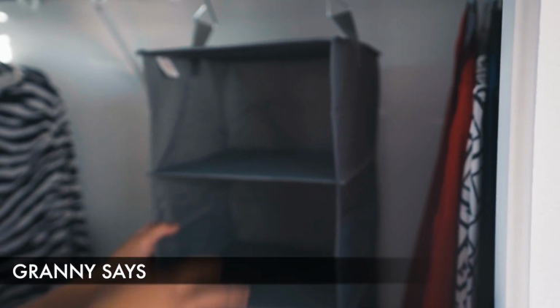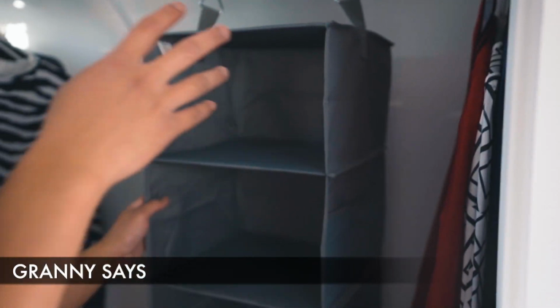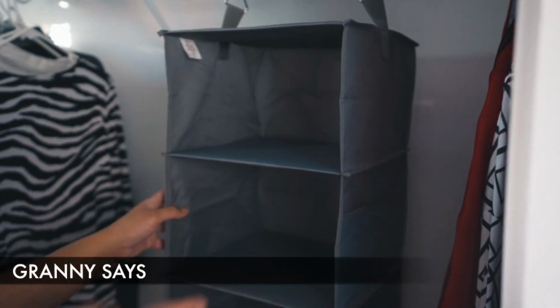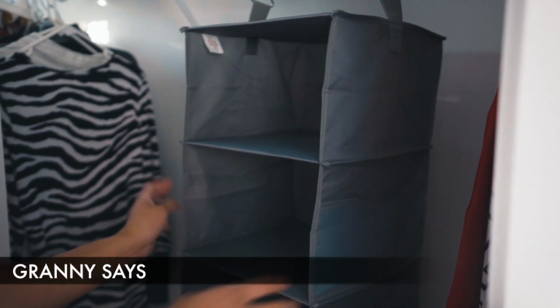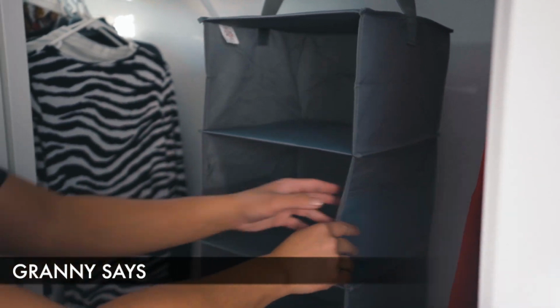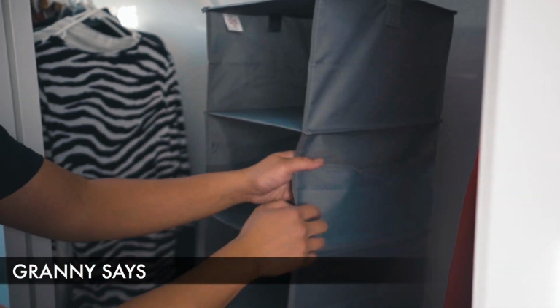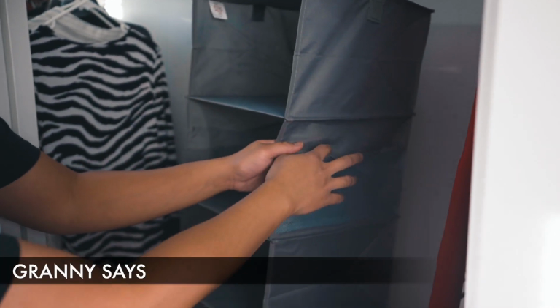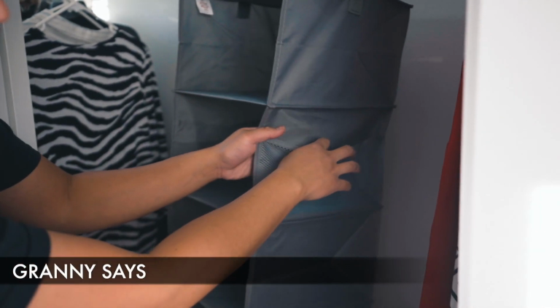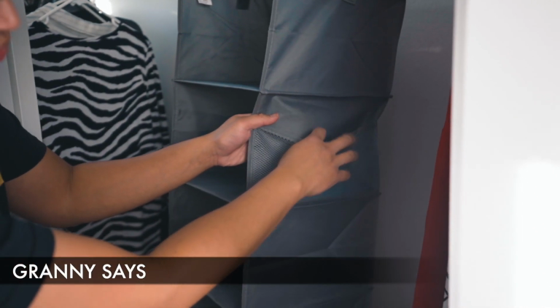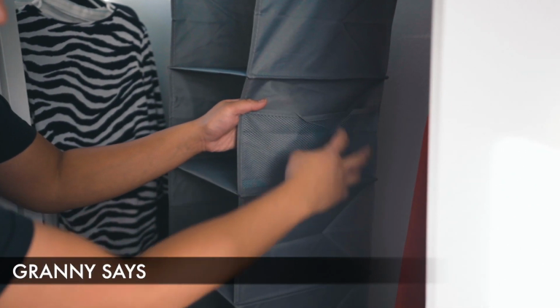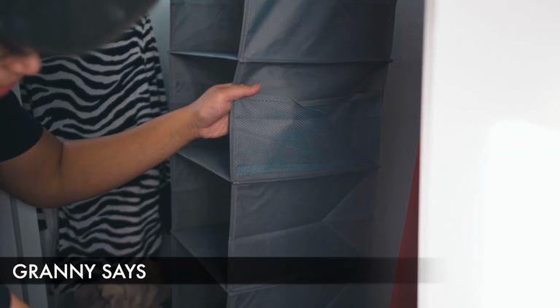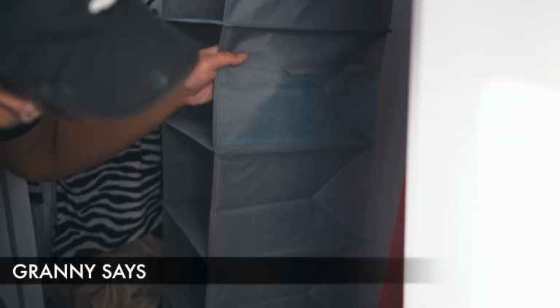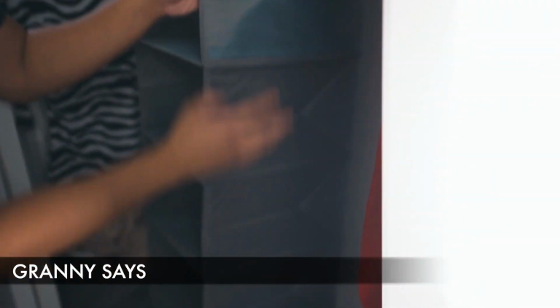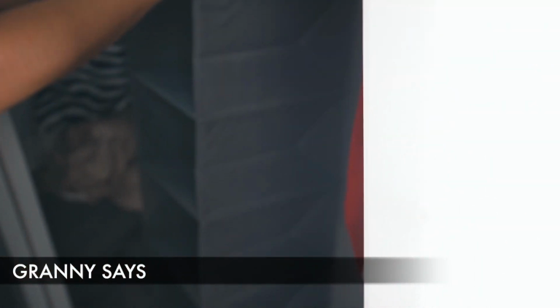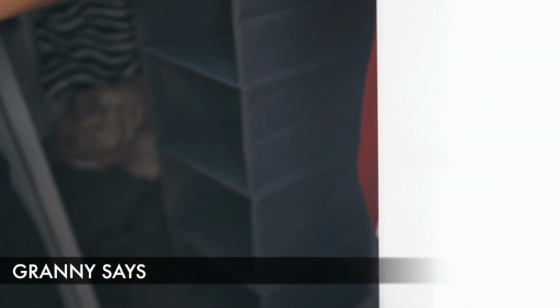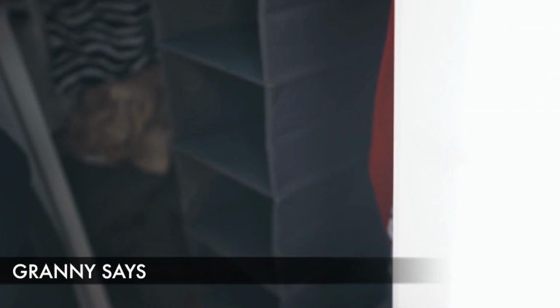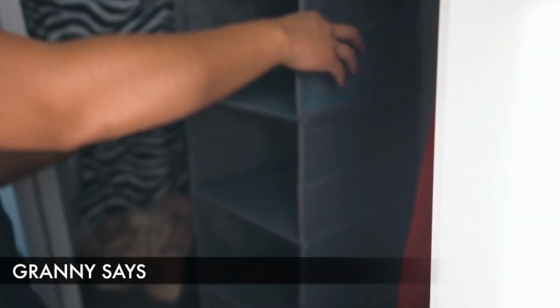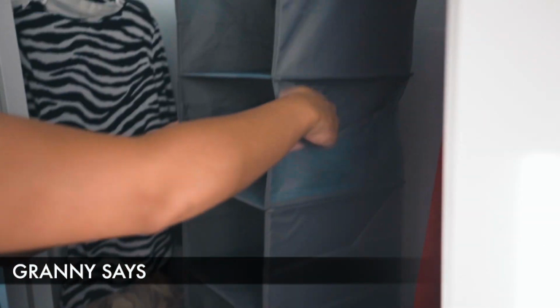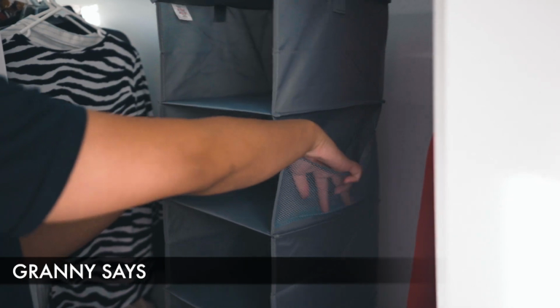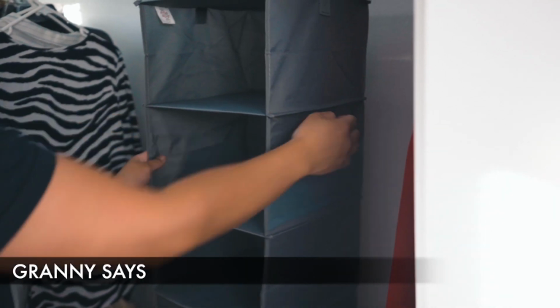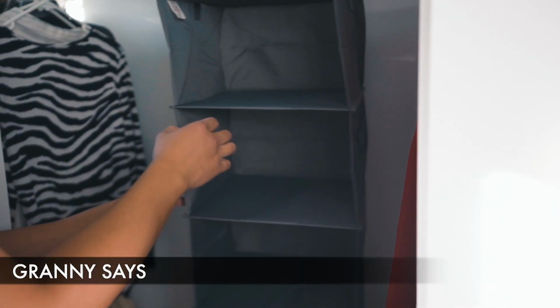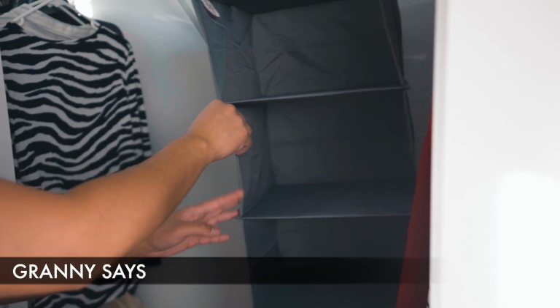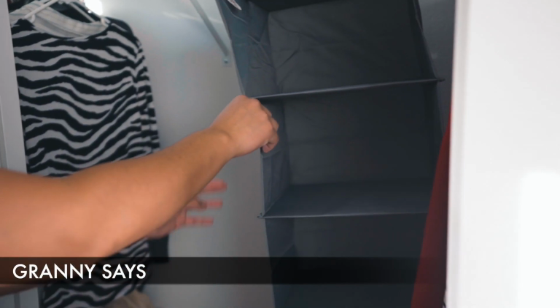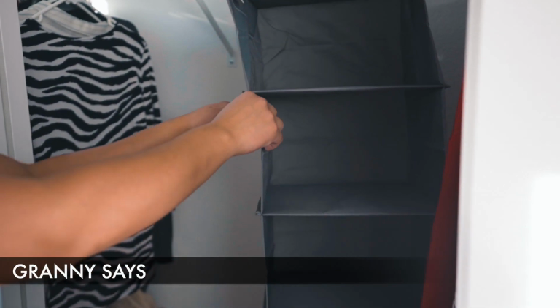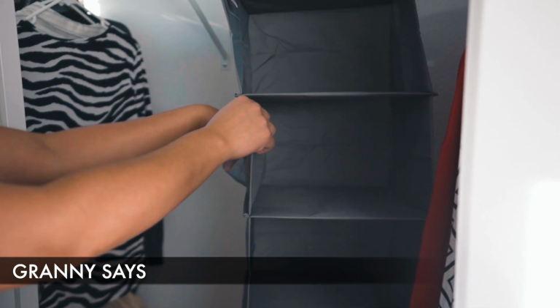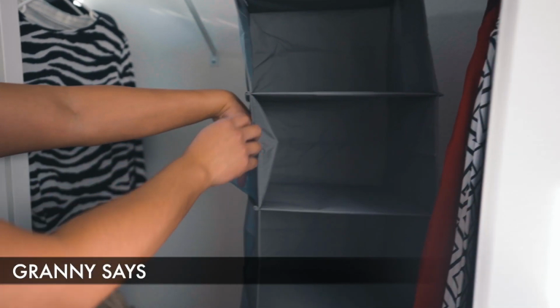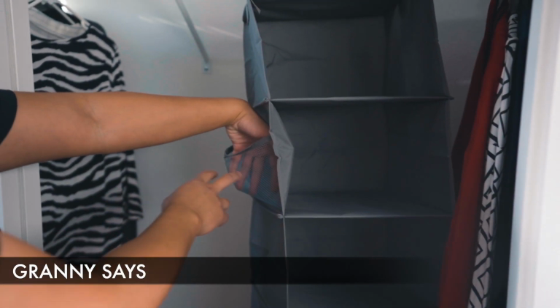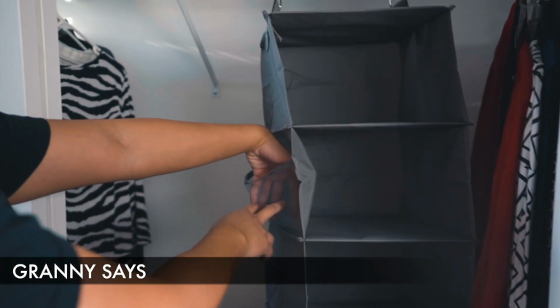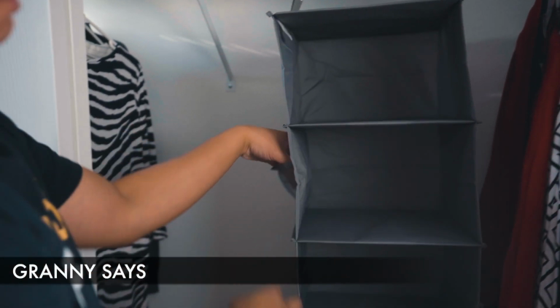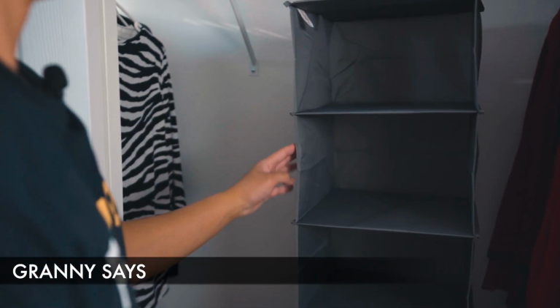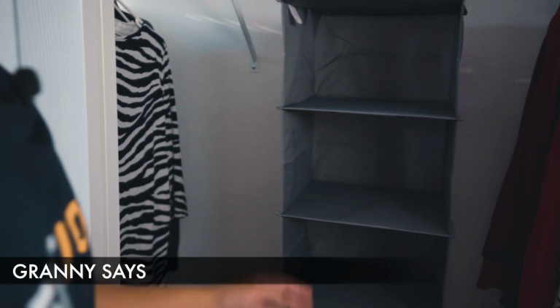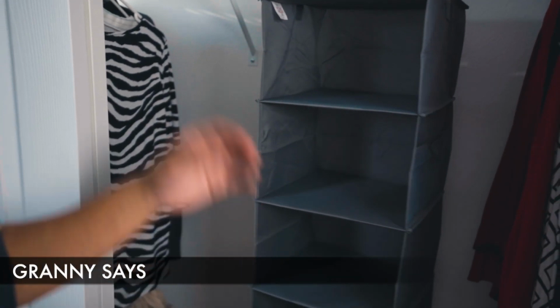On the other hand, on the side here, you do have one mesh compartment to put some miscellaneous stuff, and another mesh compartment here to put some miscellaneous stuff.